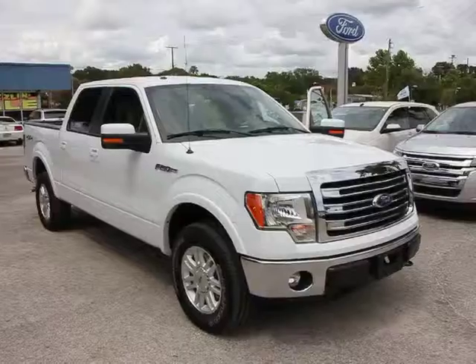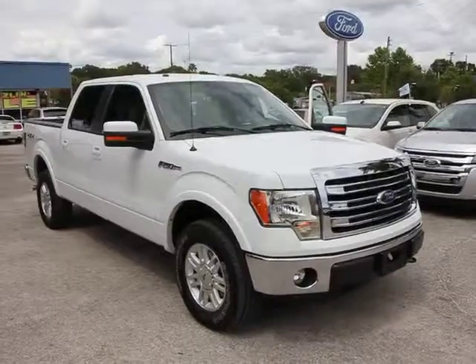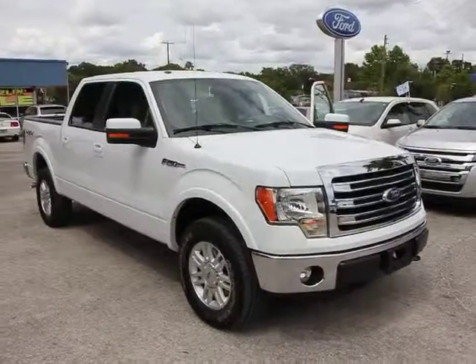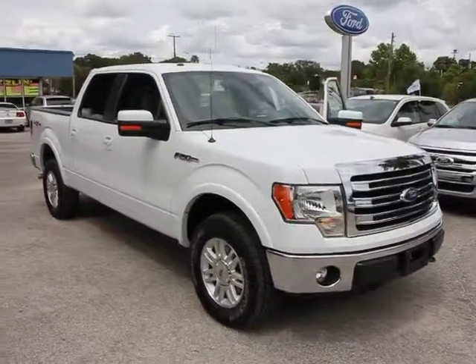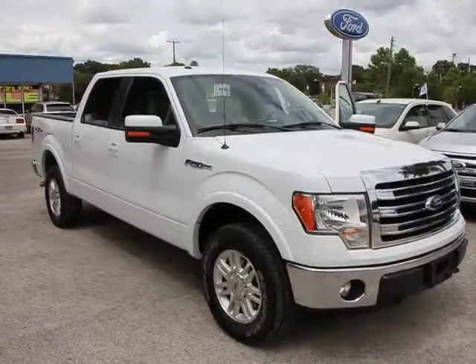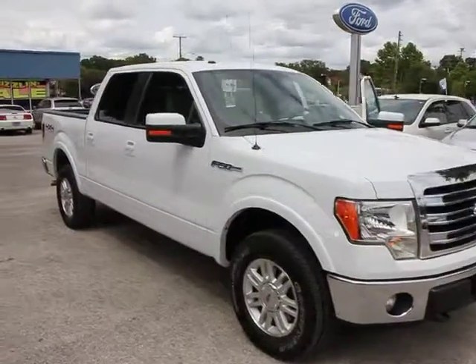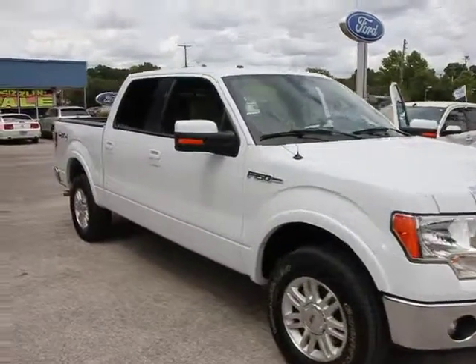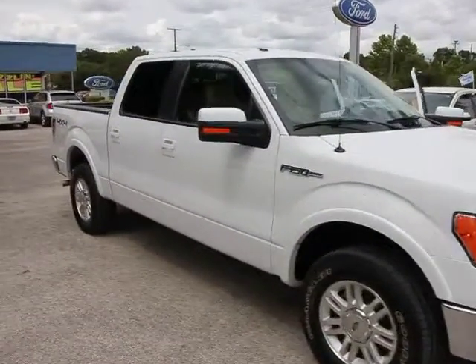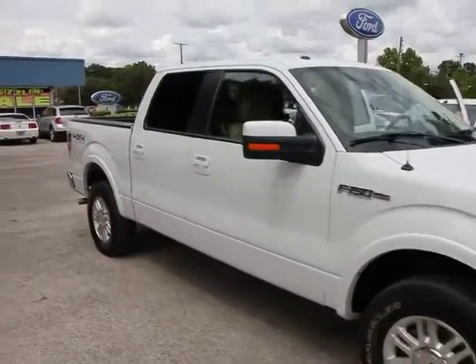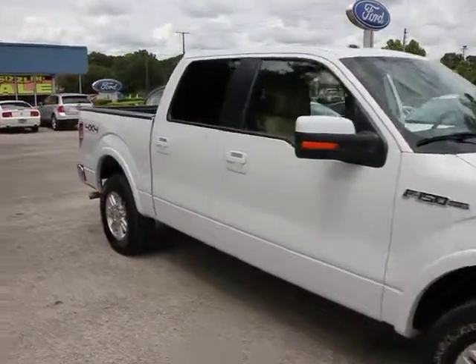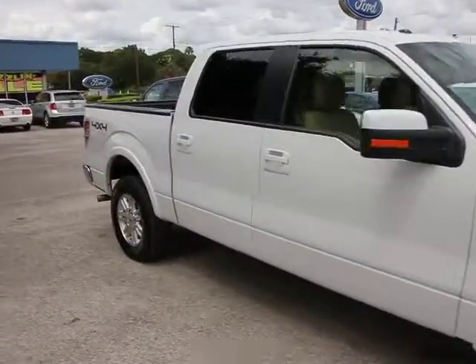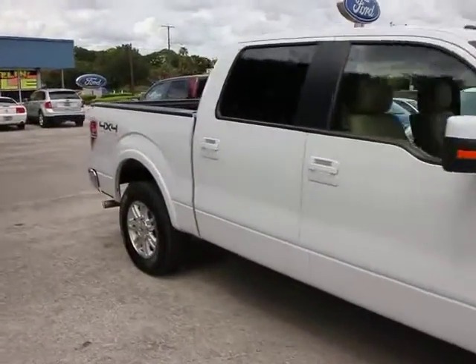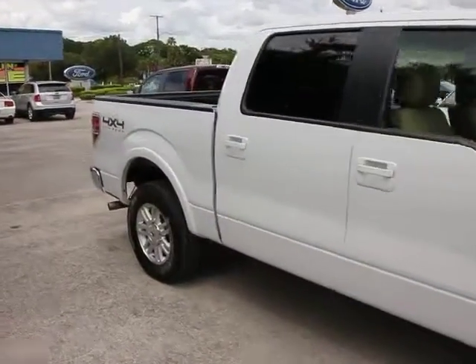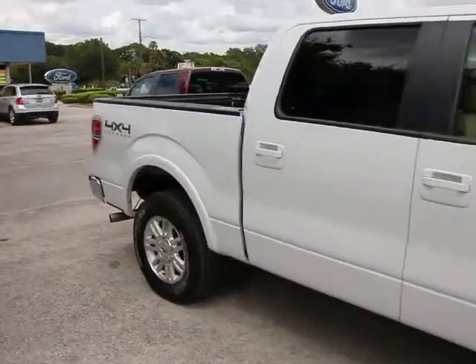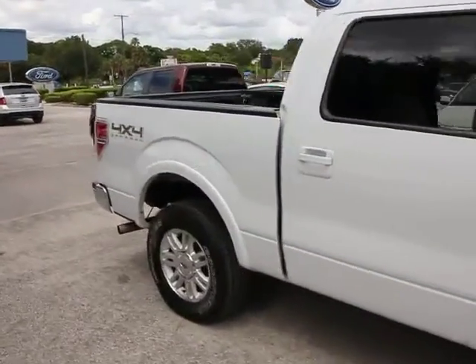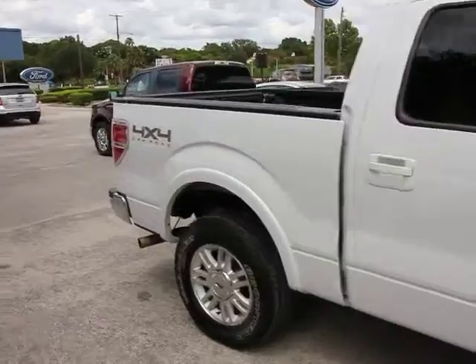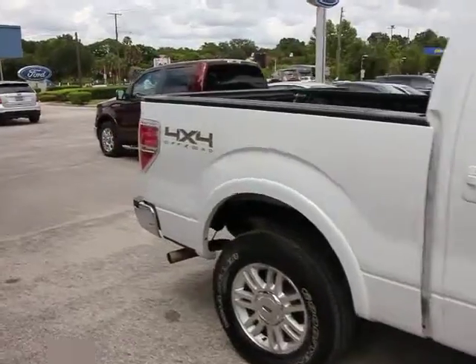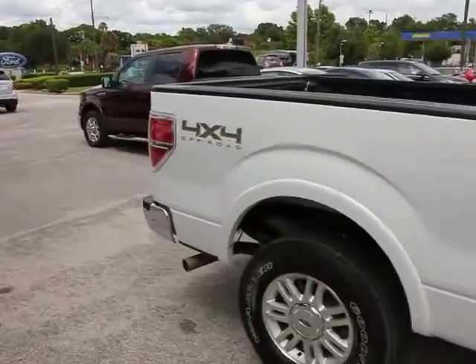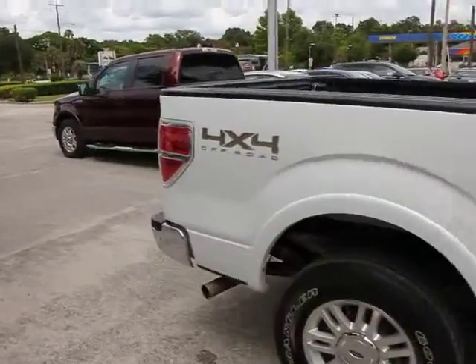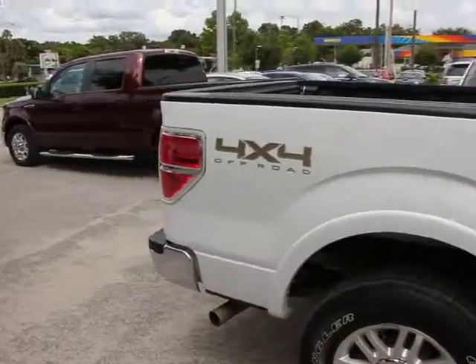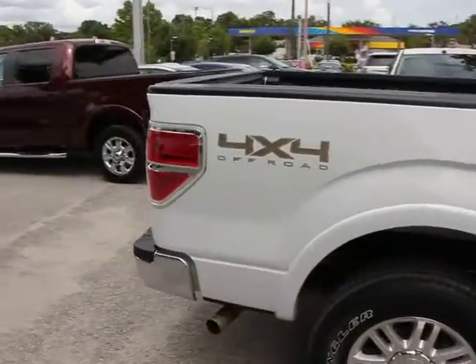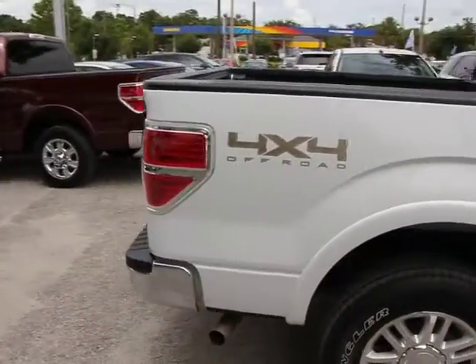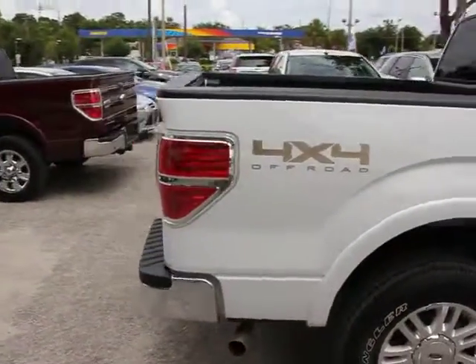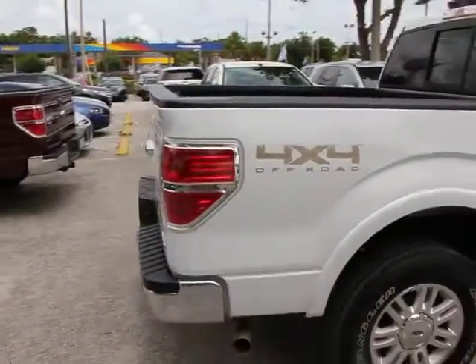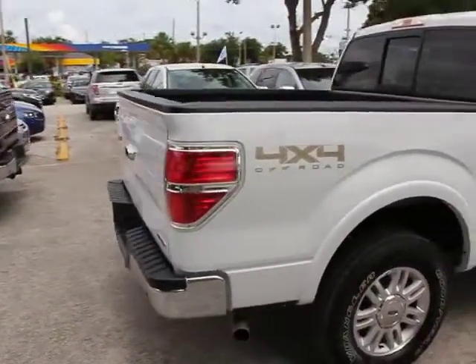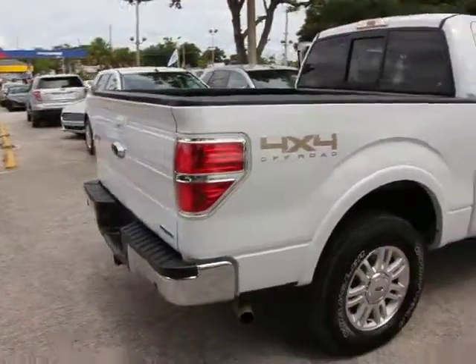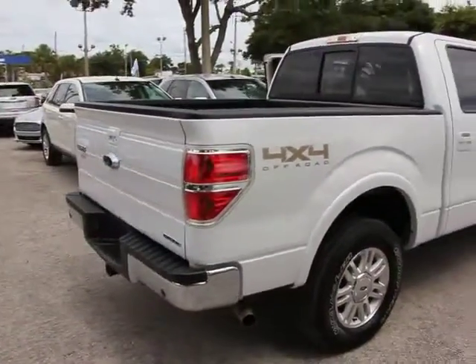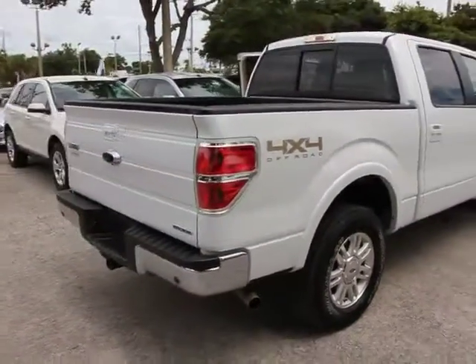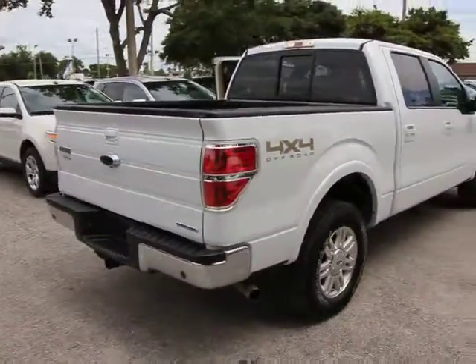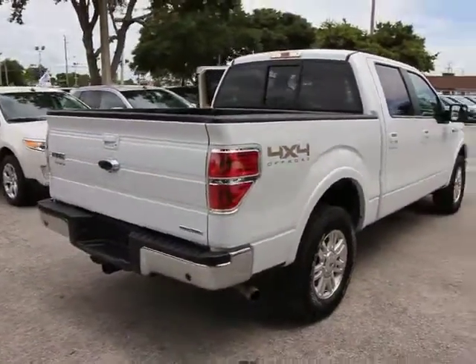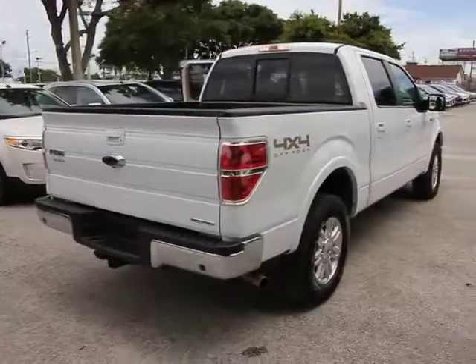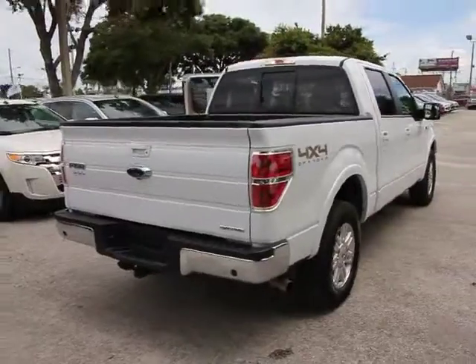The 2013 F-150. A Ford F-150 knows how to handle any situation. It's built to follow orders, no whining, and is priced below $40,000.